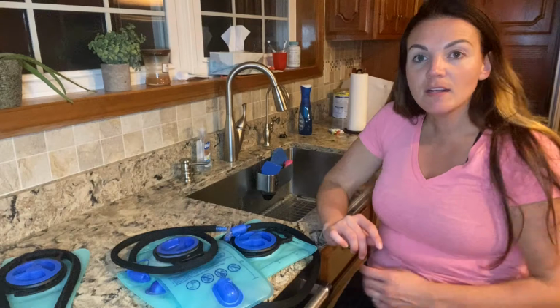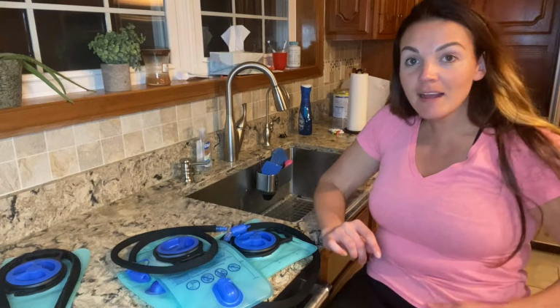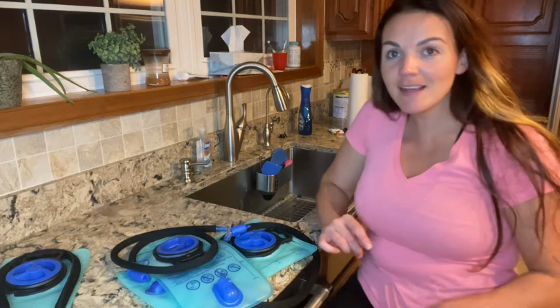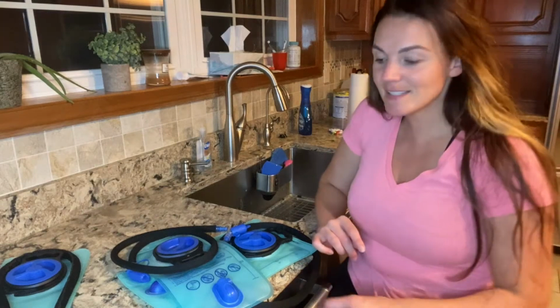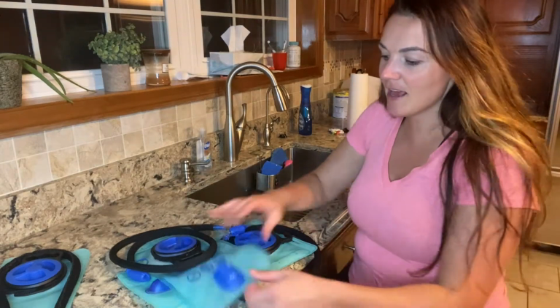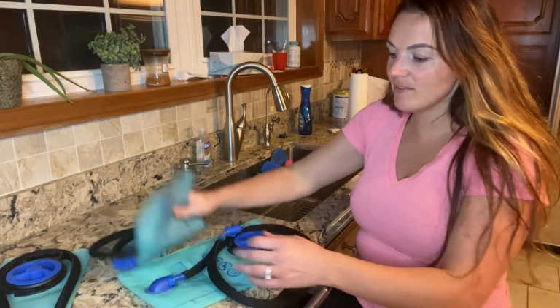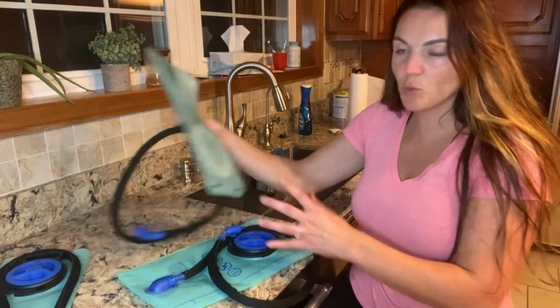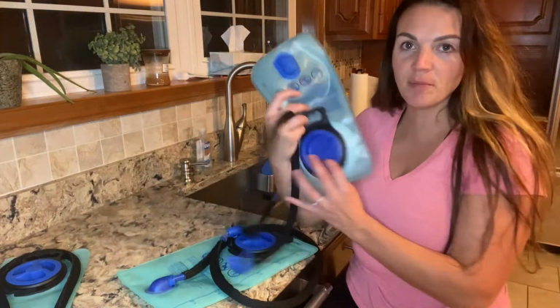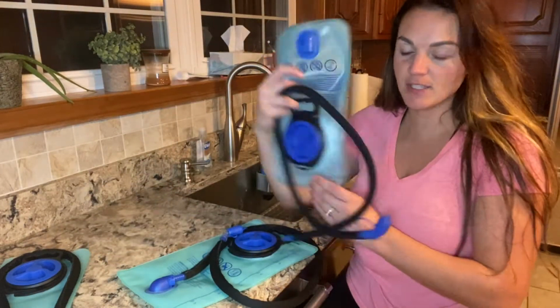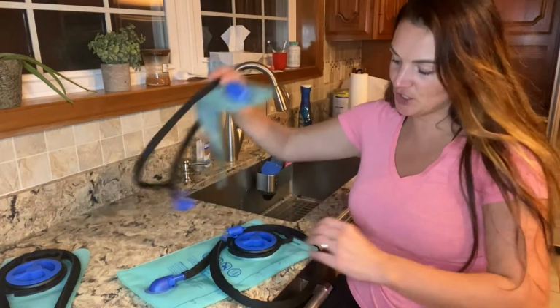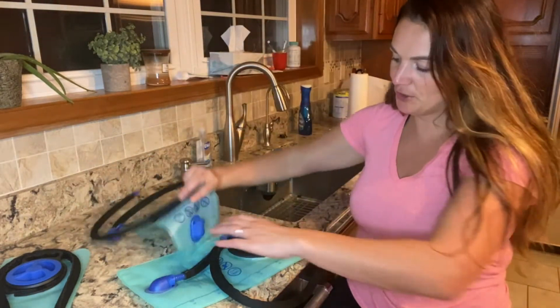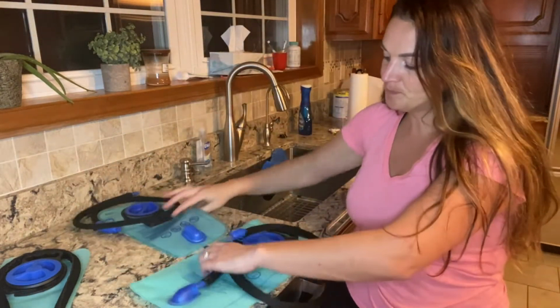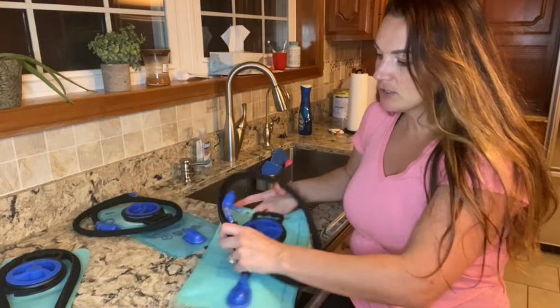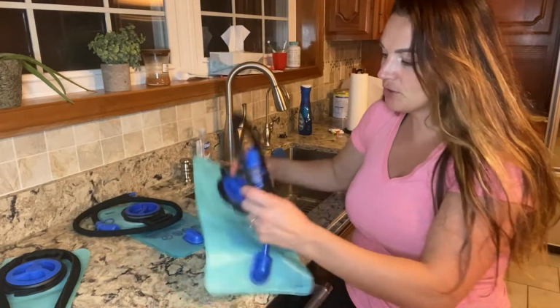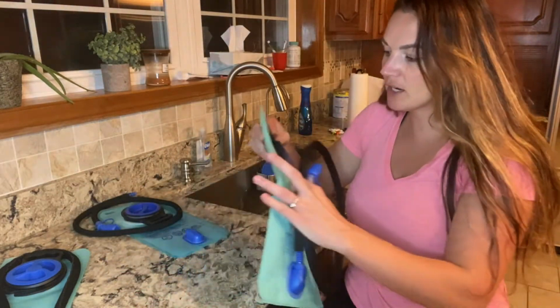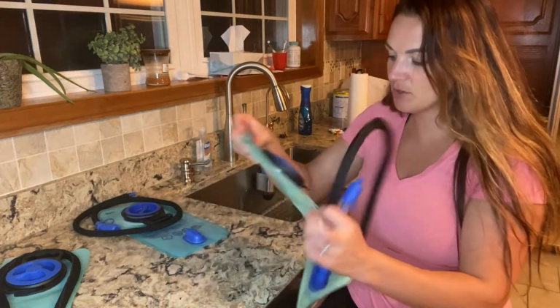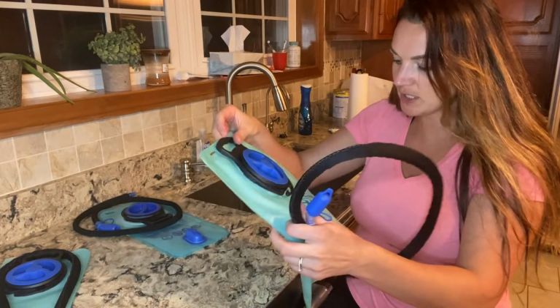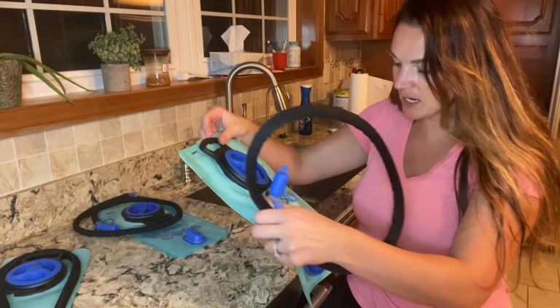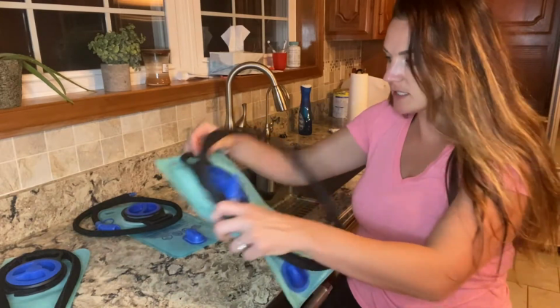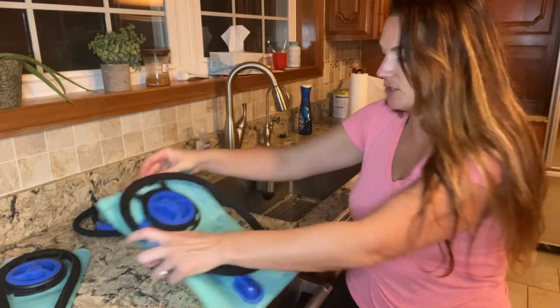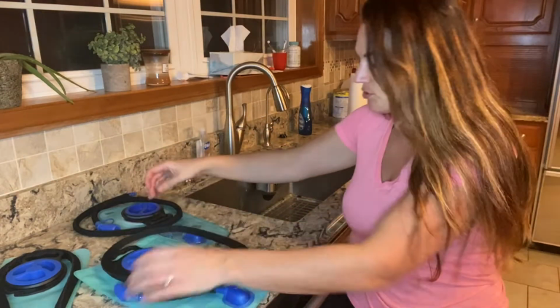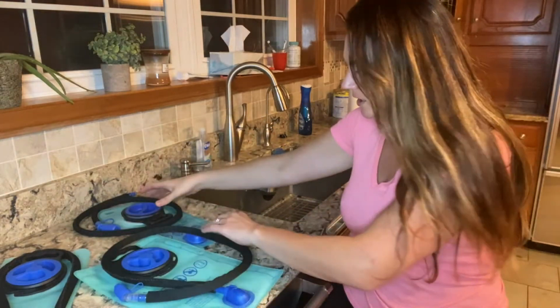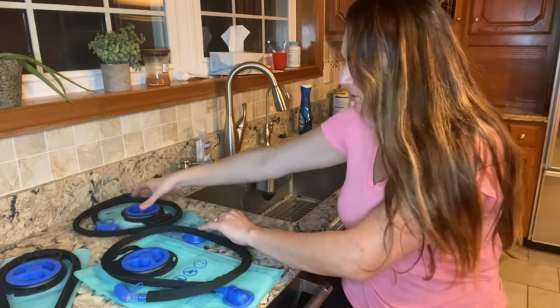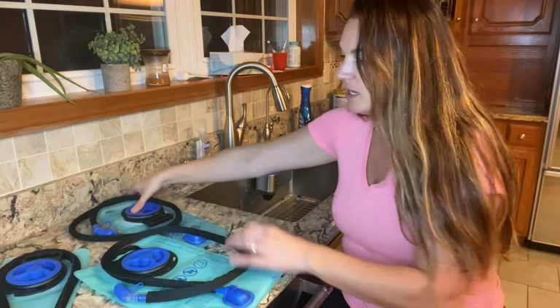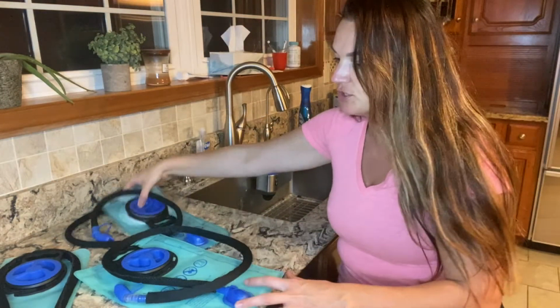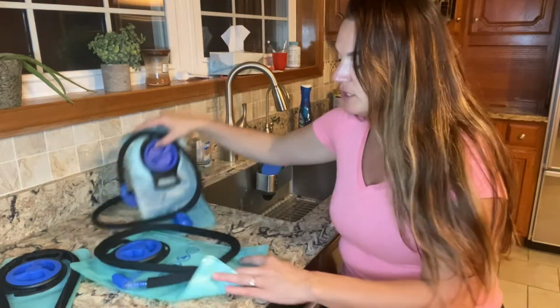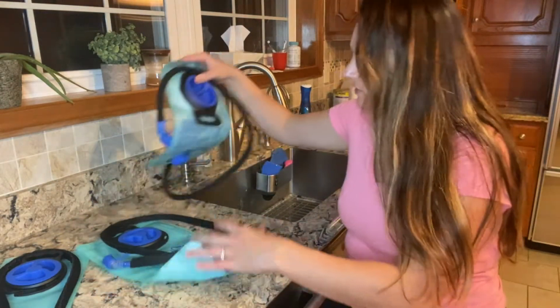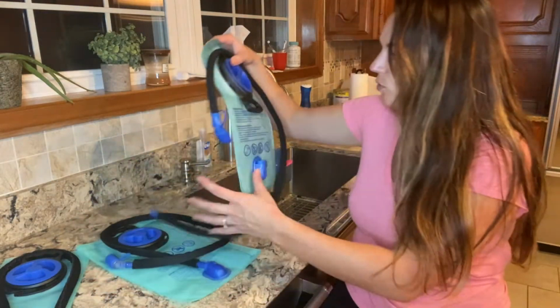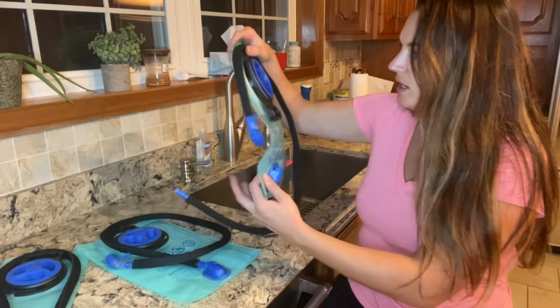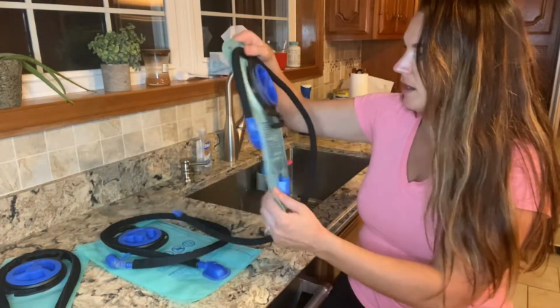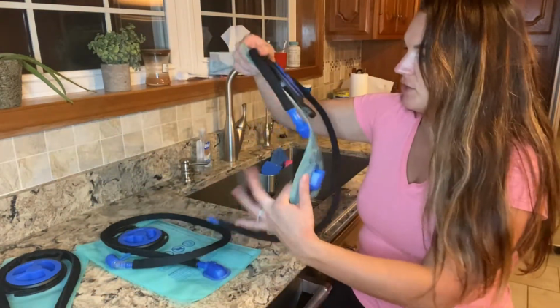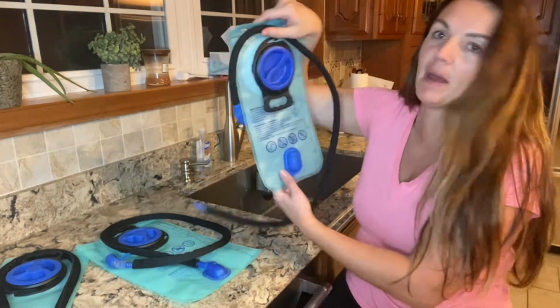Hi guys, today I have these water bags to show you. They're going to come in three sizes: there's a three liter, a two liter, and then a one and a half liter bag.